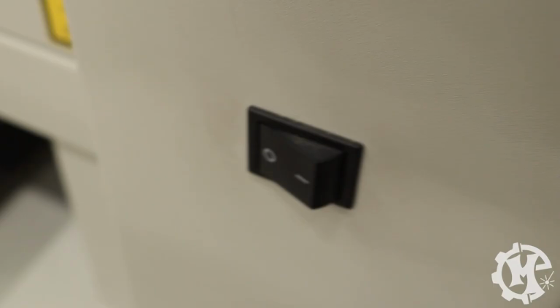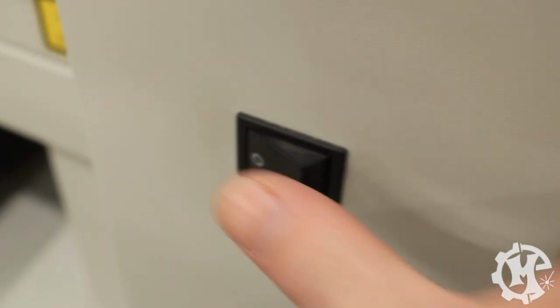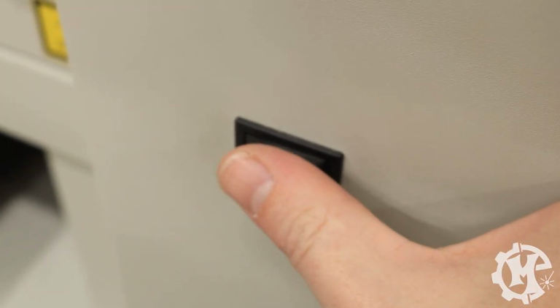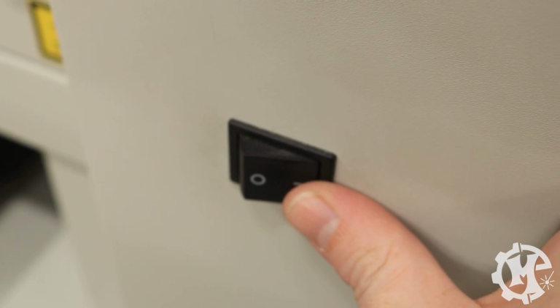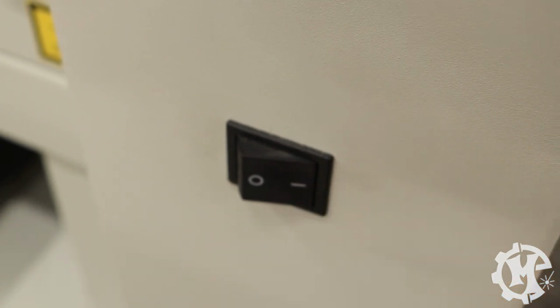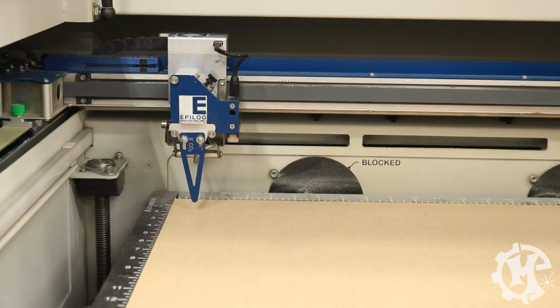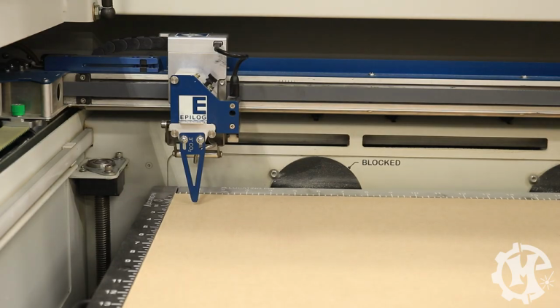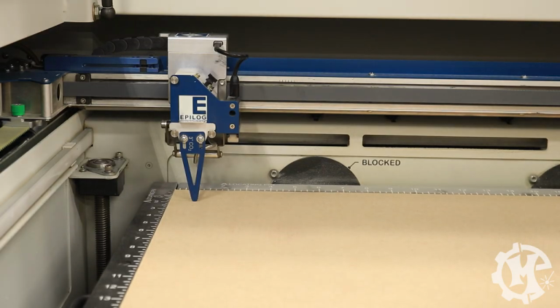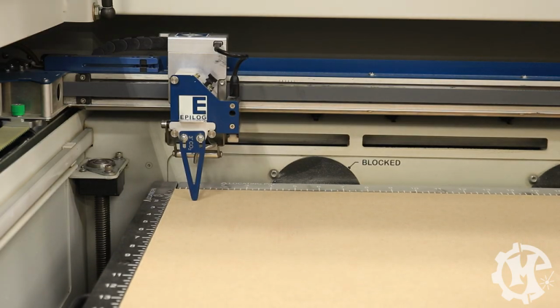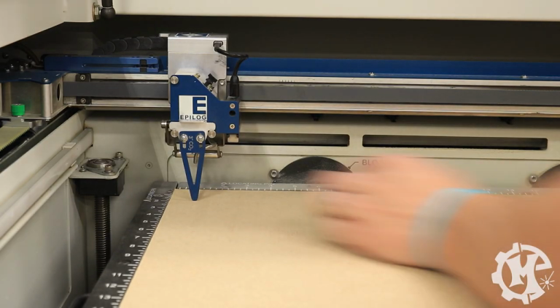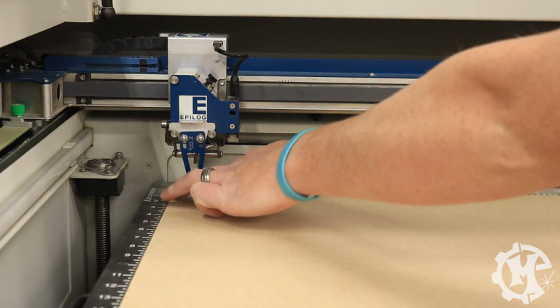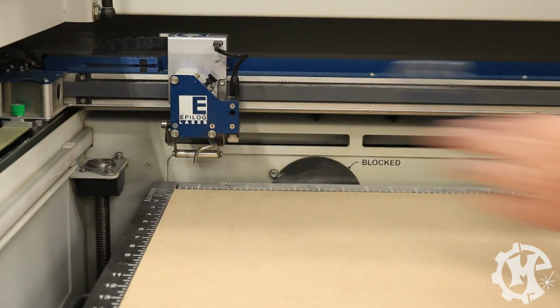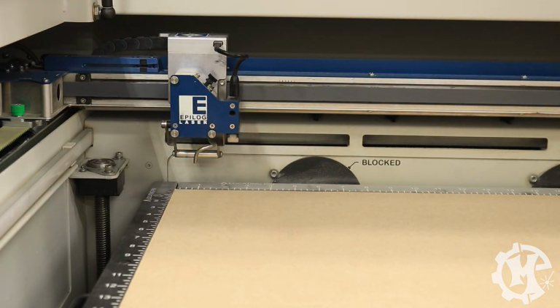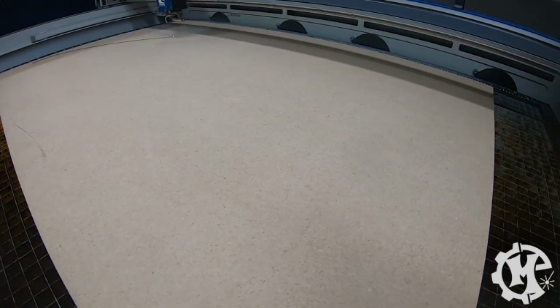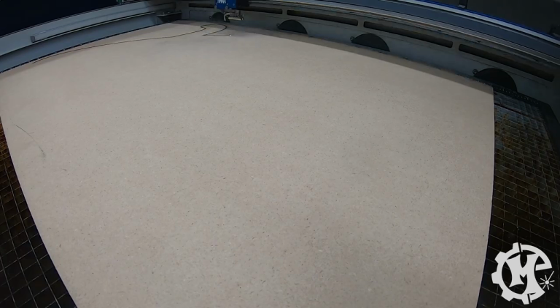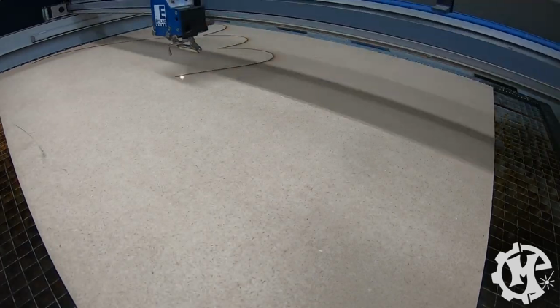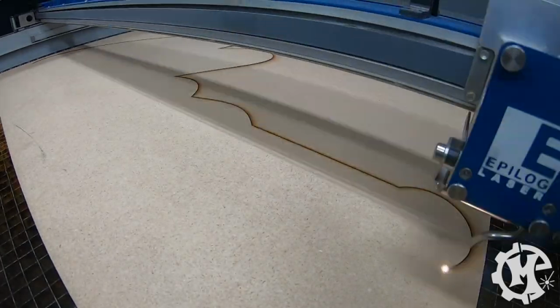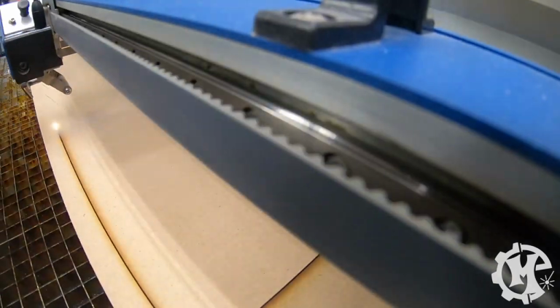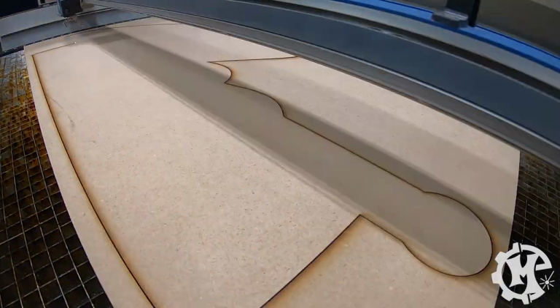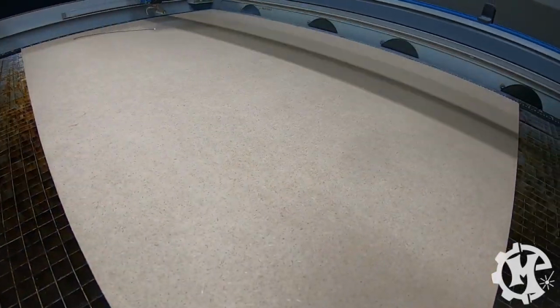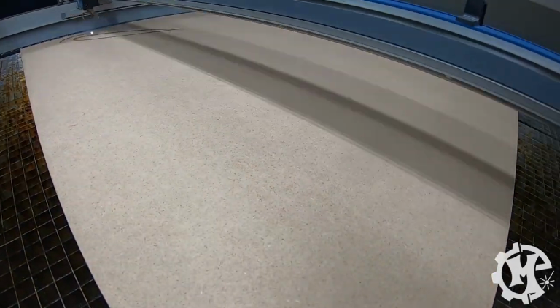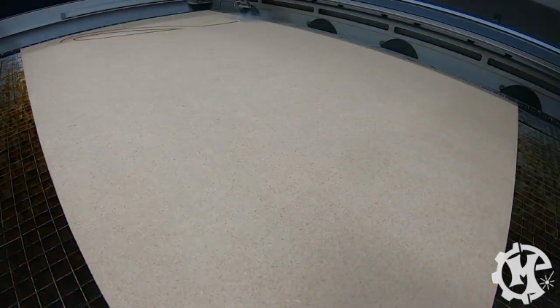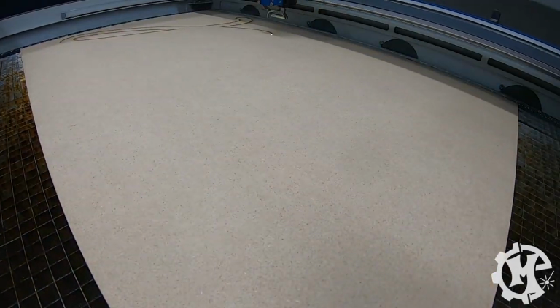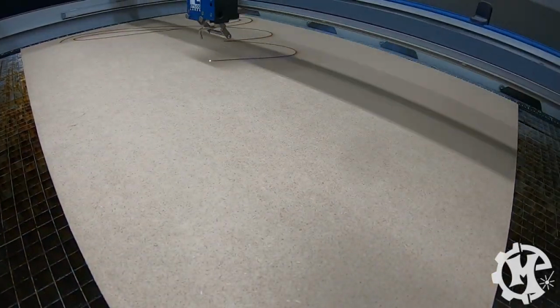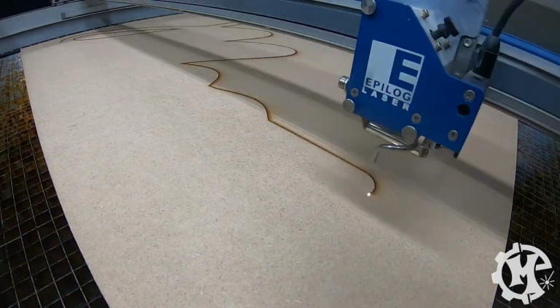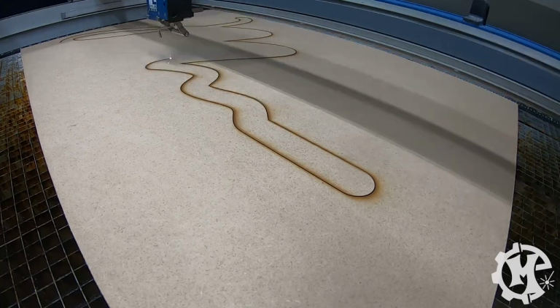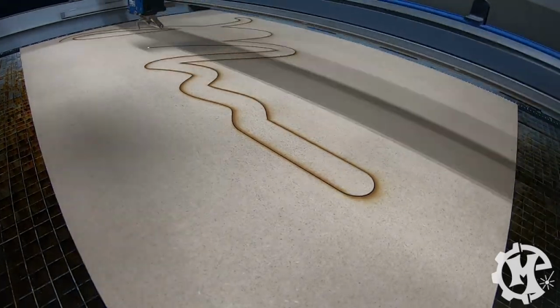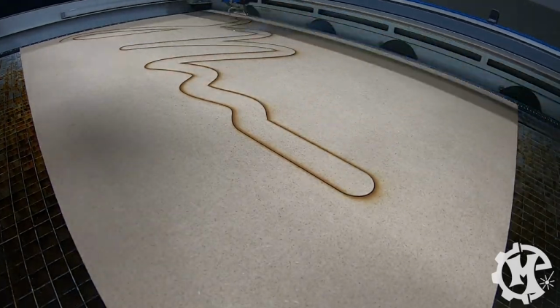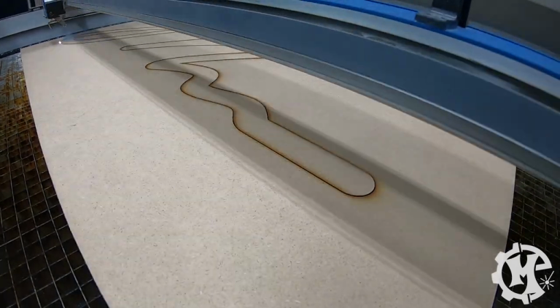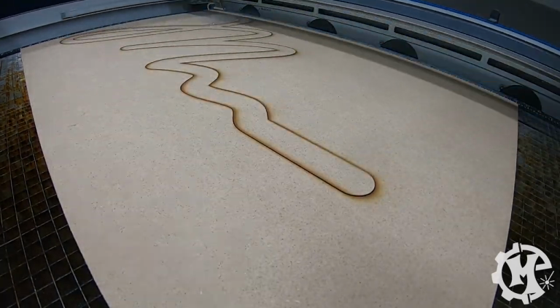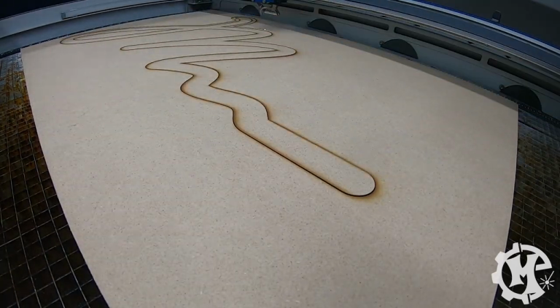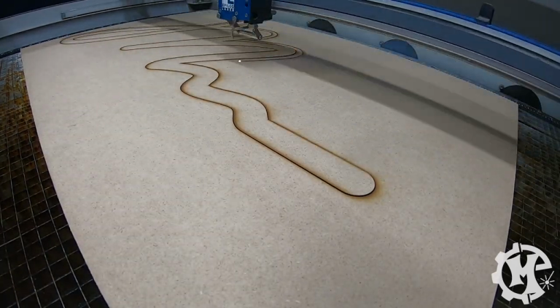The first step to any of my signs is creating the design in Adobe Illustrator and then sending it over to the laser. Typically when I'm making a sign on the laser, I cut the background layer first and then I'll go back in and cut the logo layer and any subsequent layers next.